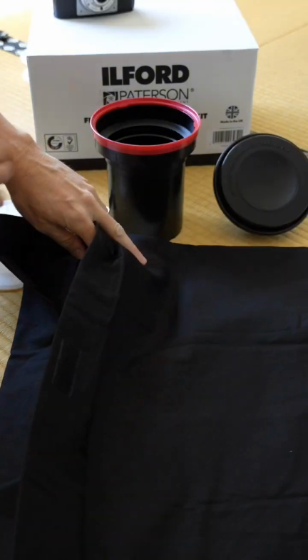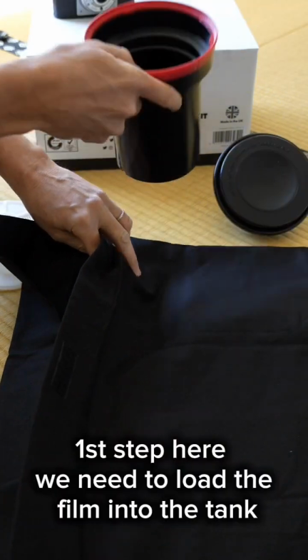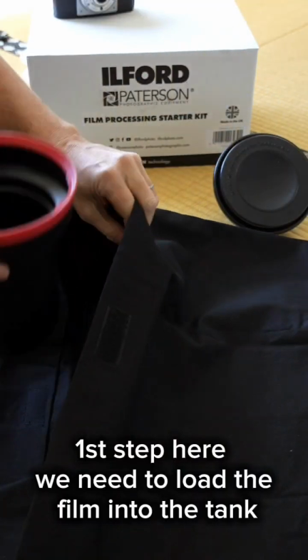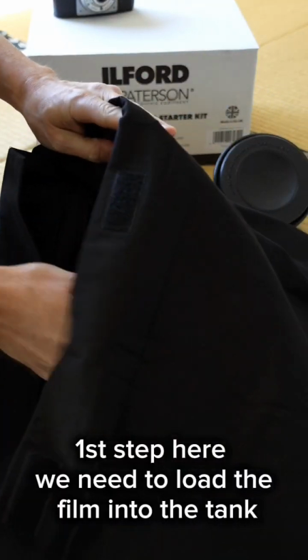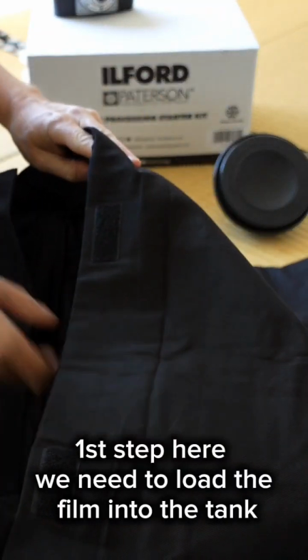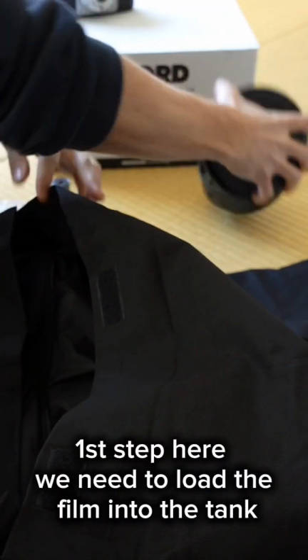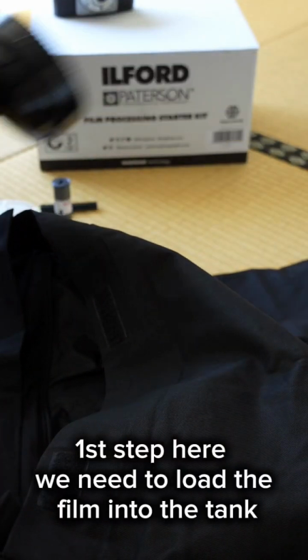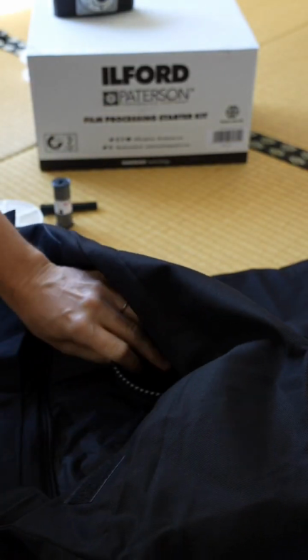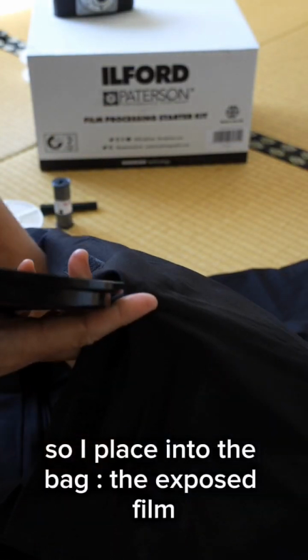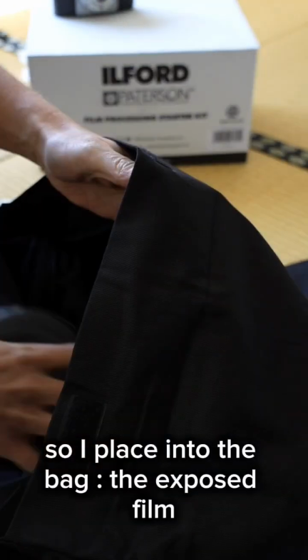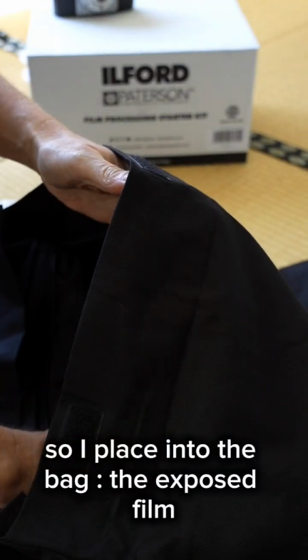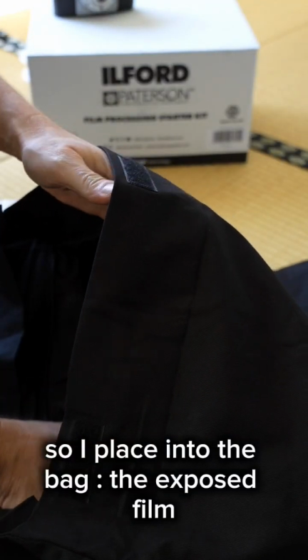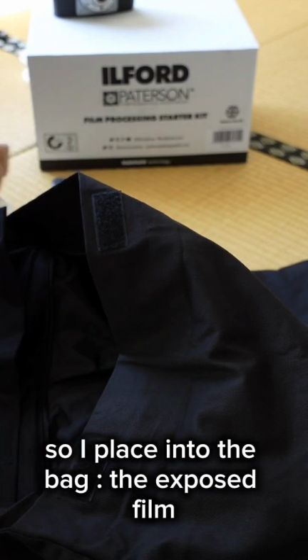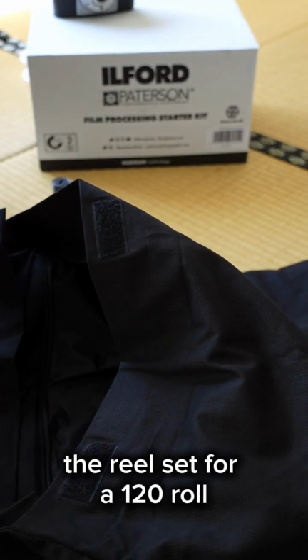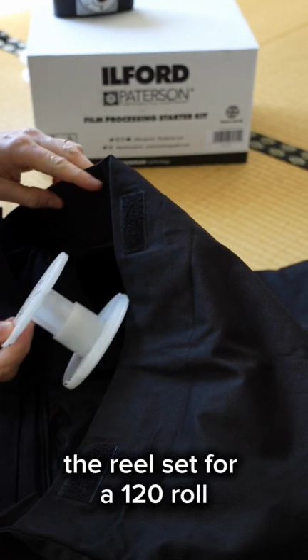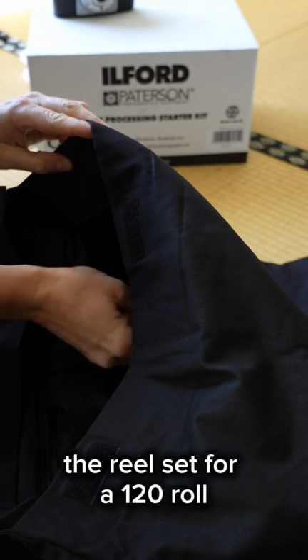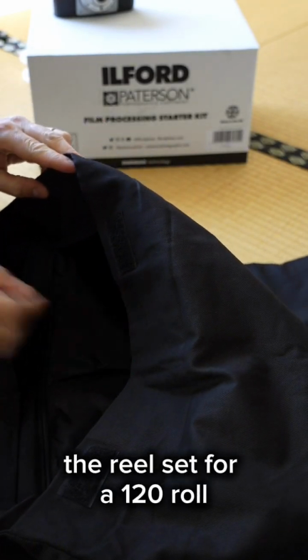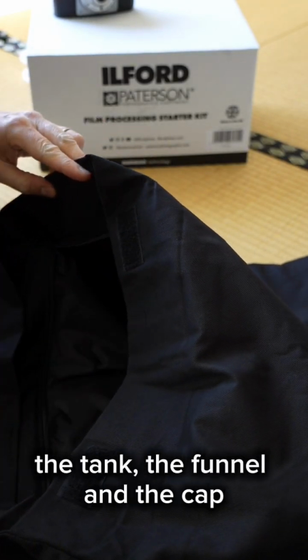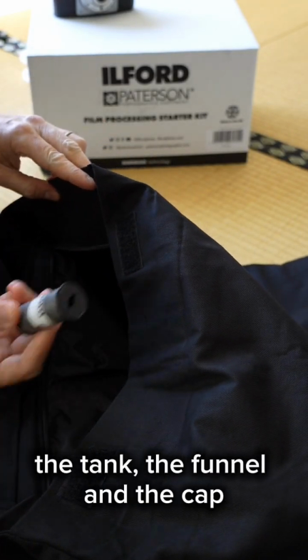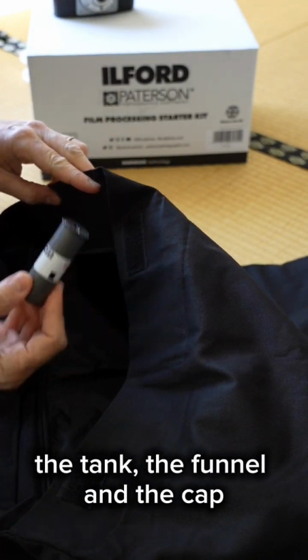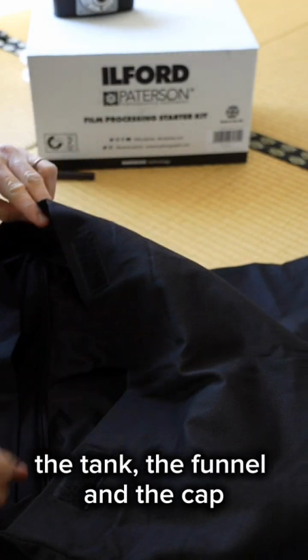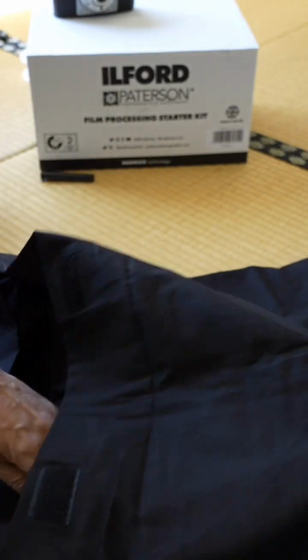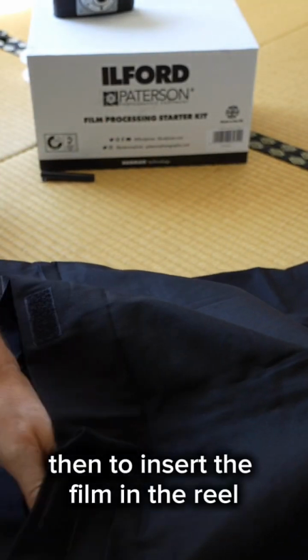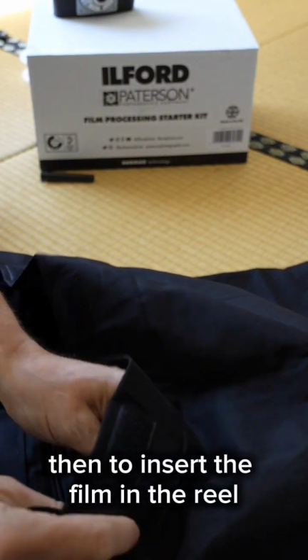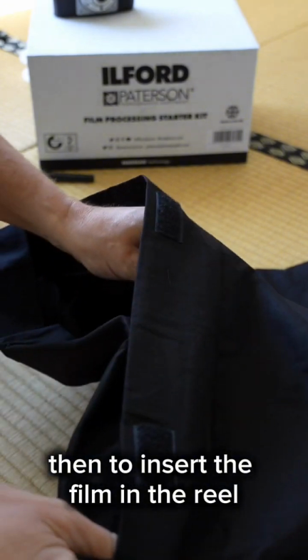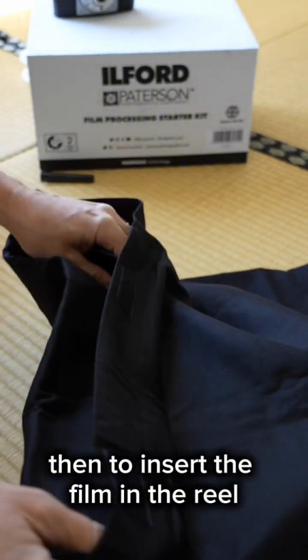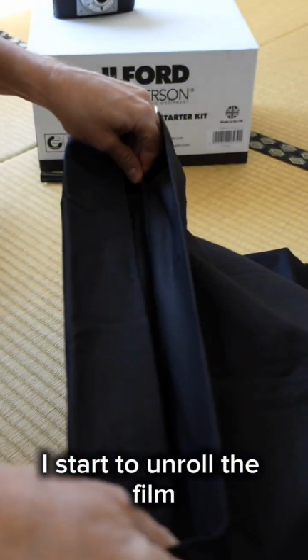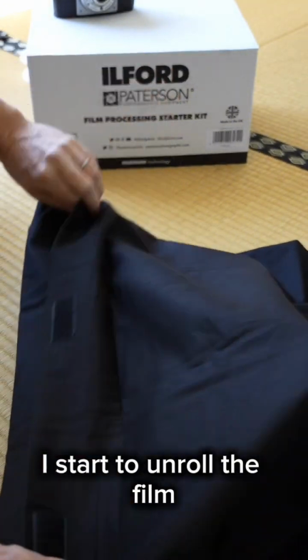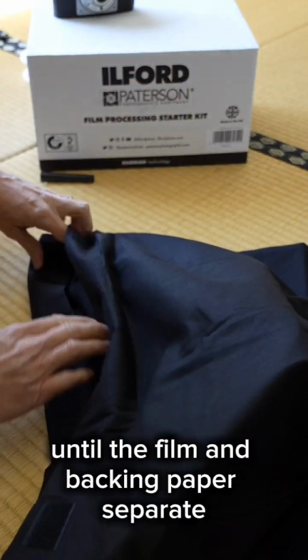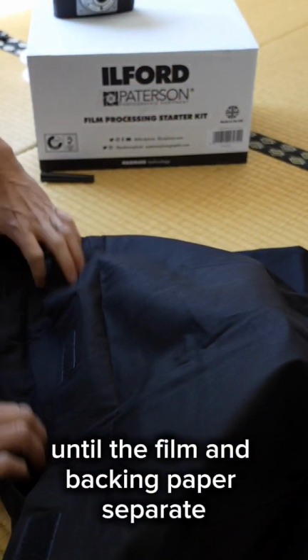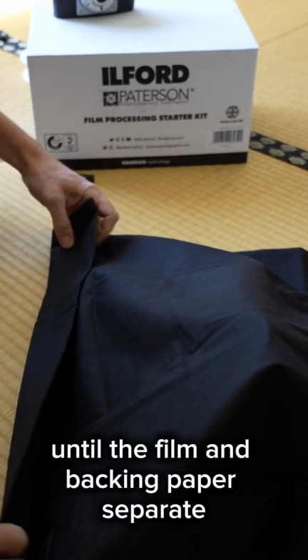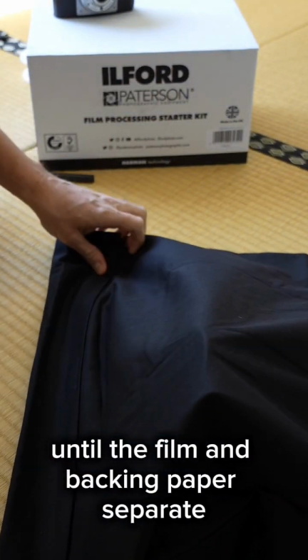First step here, we need to load the film into the tank. So I place into the bag the exposed film, the reel set for a 120 roll, the tank, the funnel, and the cap. Then to insert the film in the reel, I start to unroll the film until the film and backing paper separate.